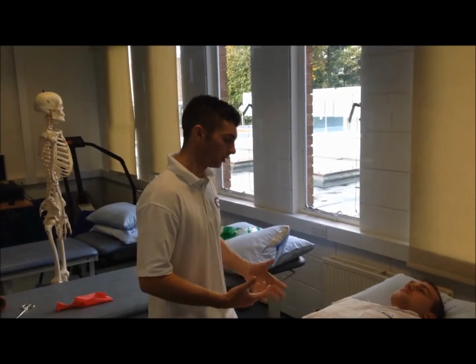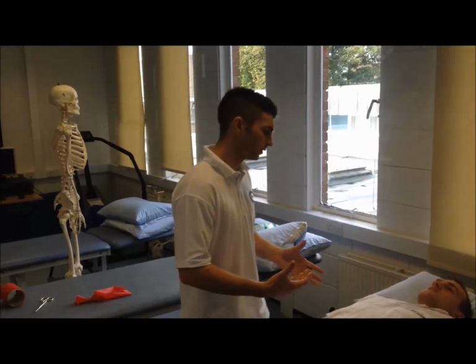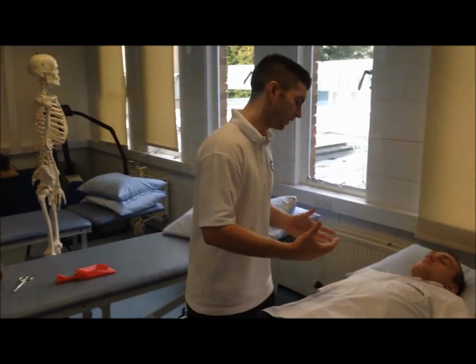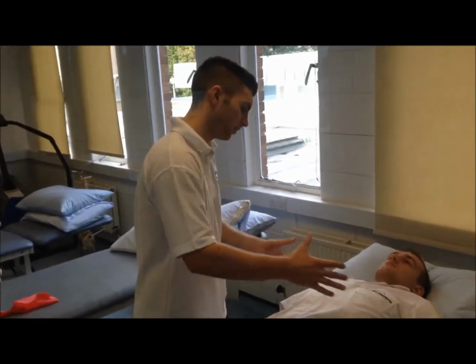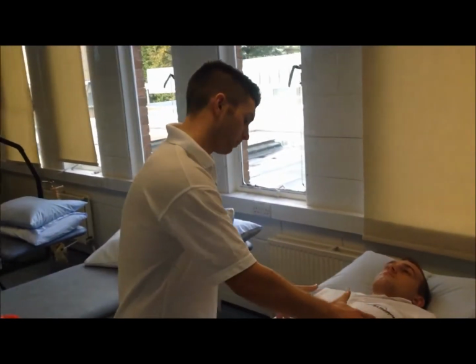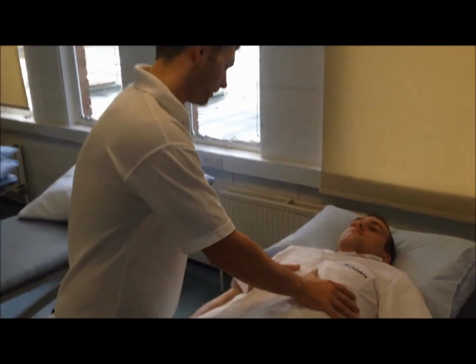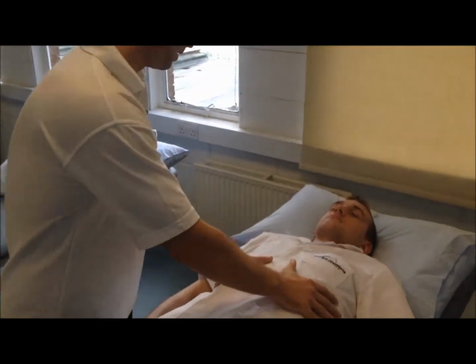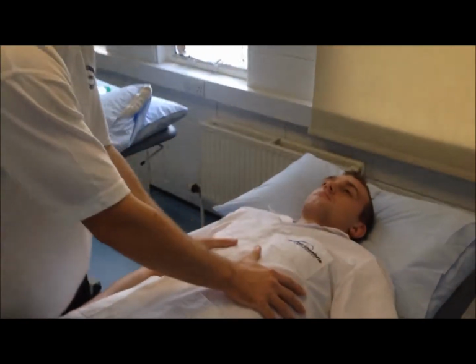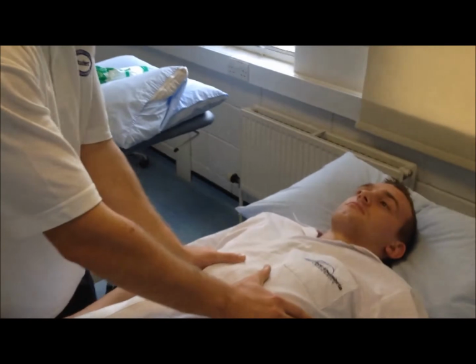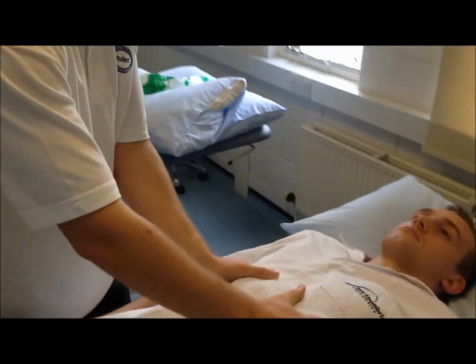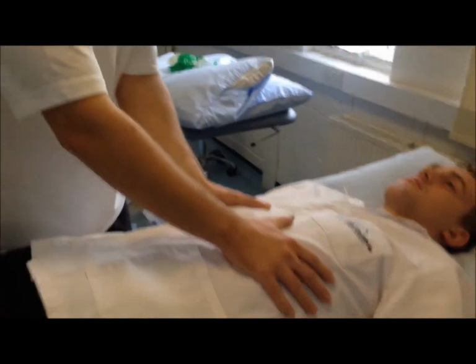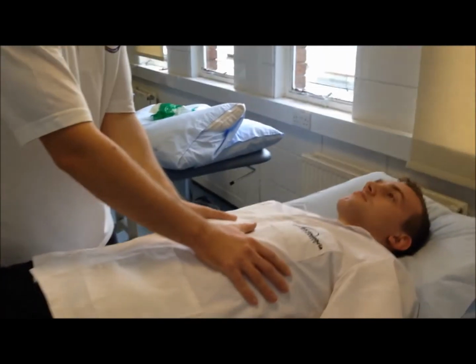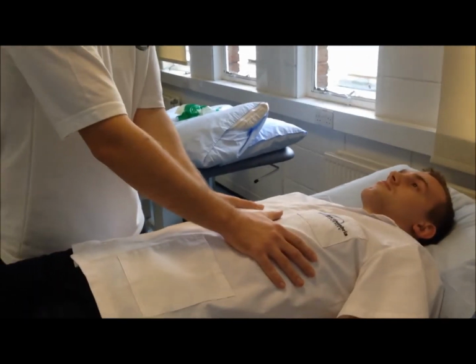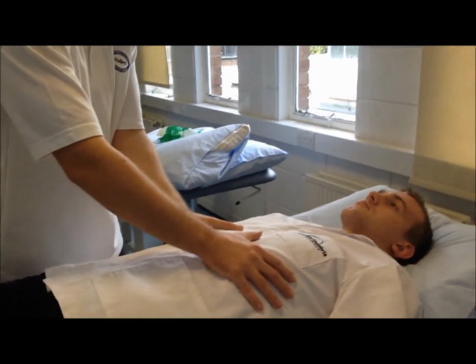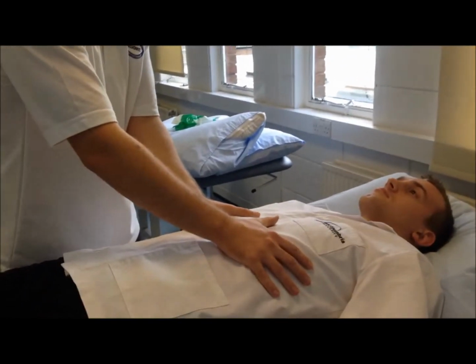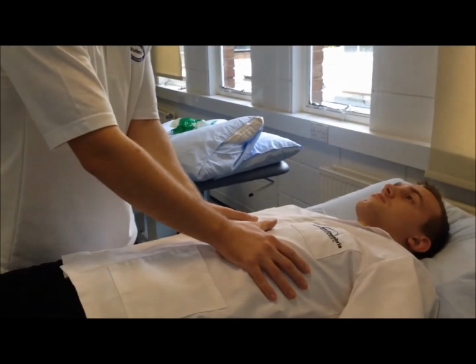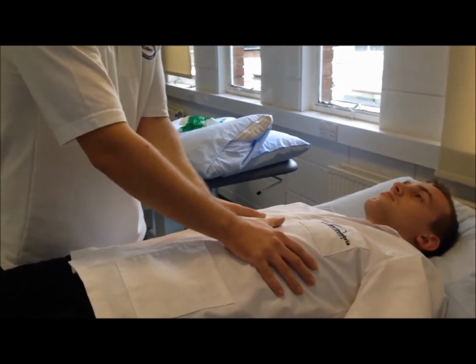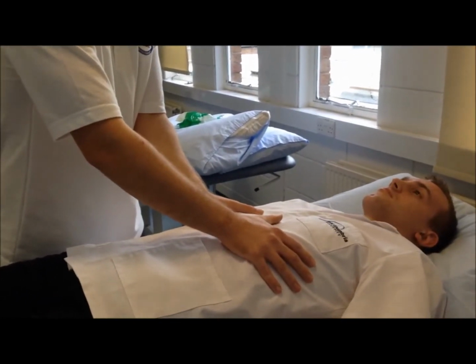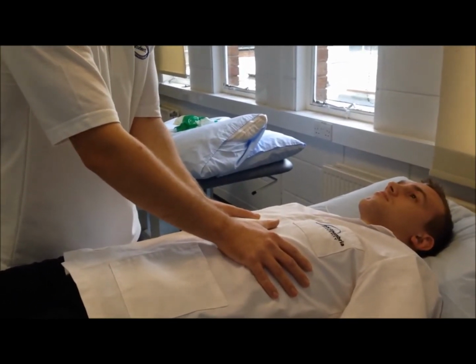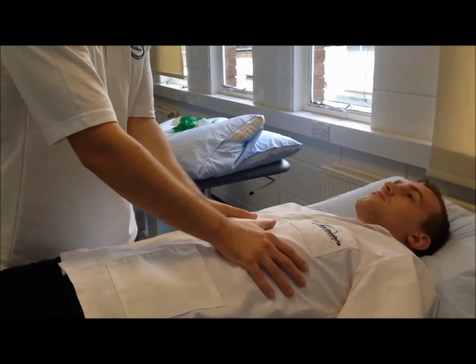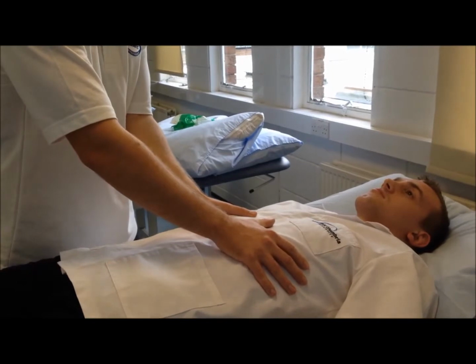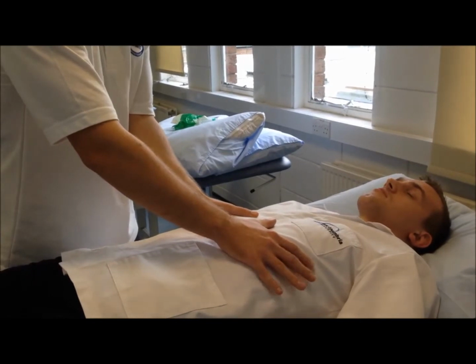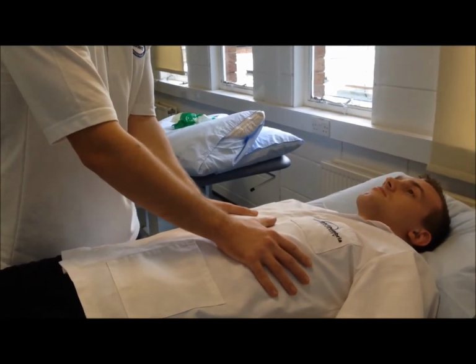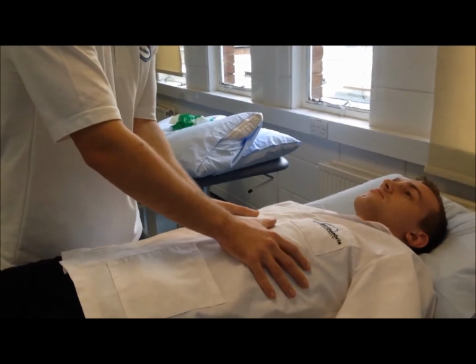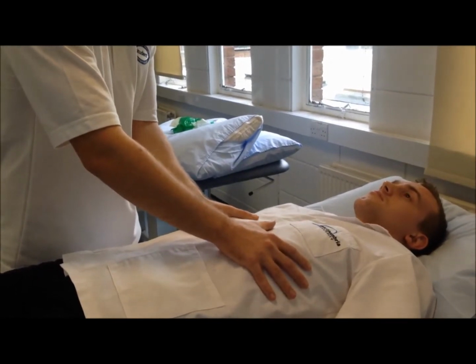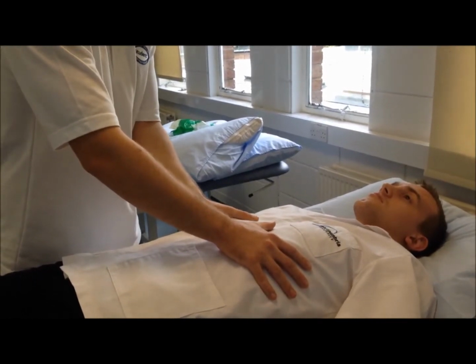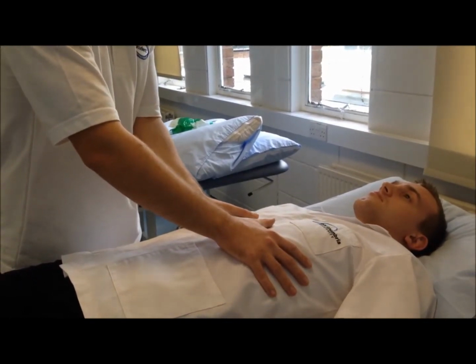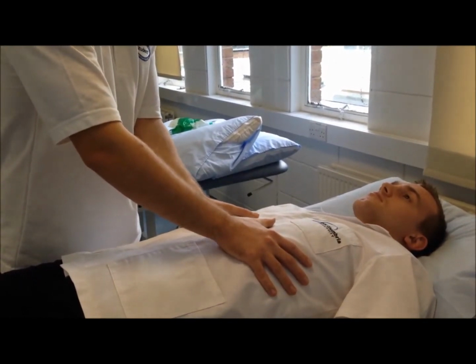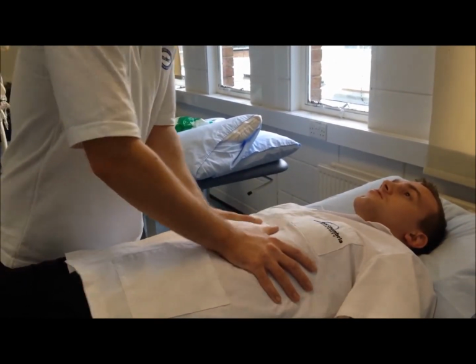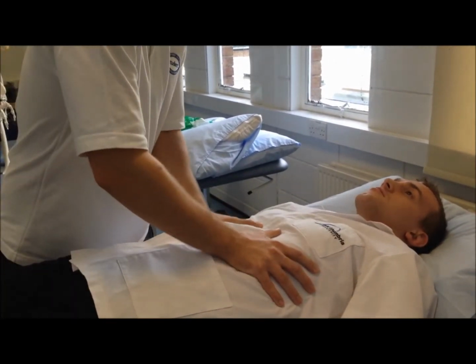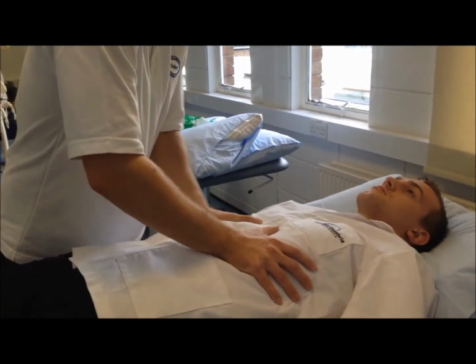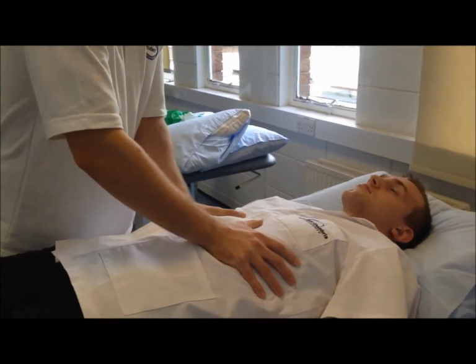So the first technique I'm going to do, Andrew, is place my hands here, which is called vibration. When you breathe out, I'm going to push down and shake my hands quite quickly. Okay? Take a nice big breath in for me, and out. Great.